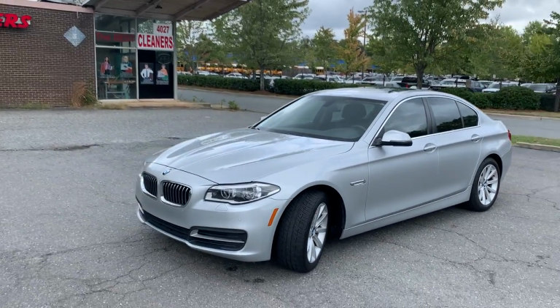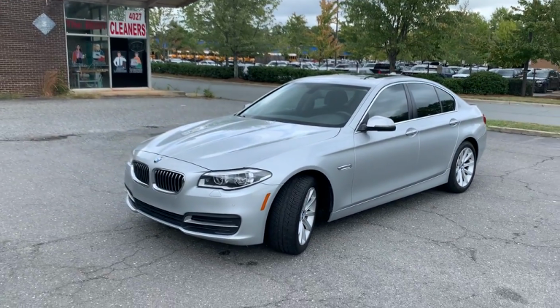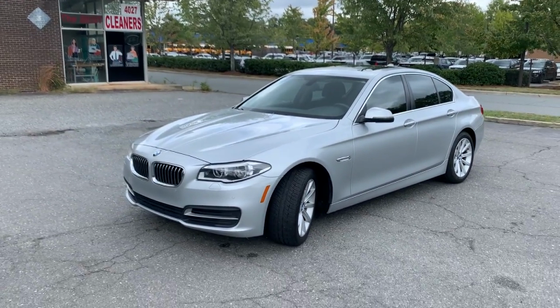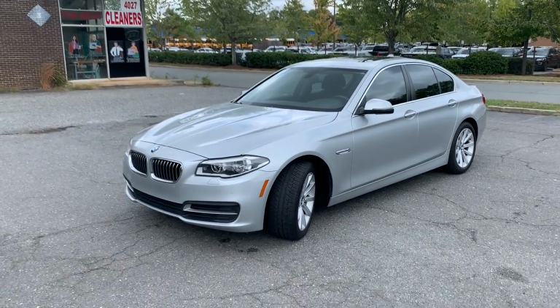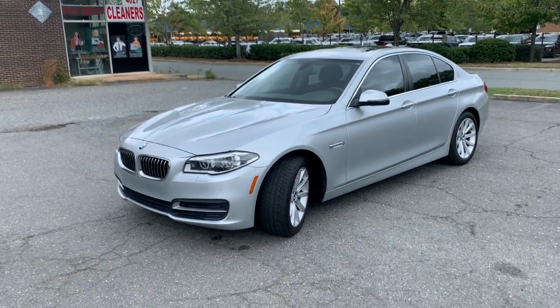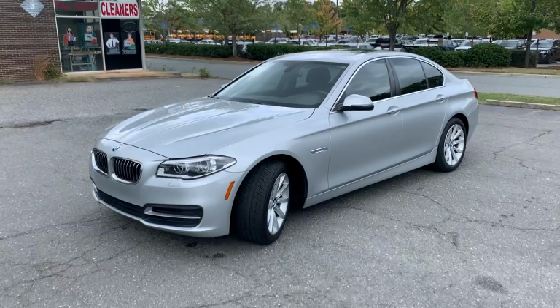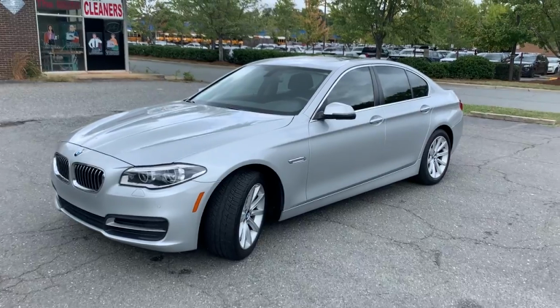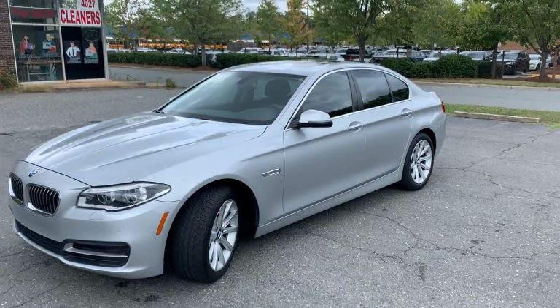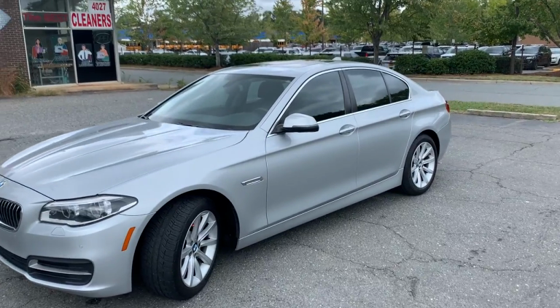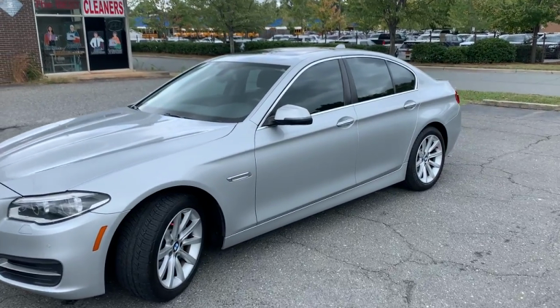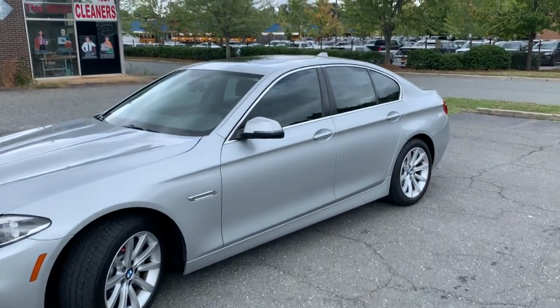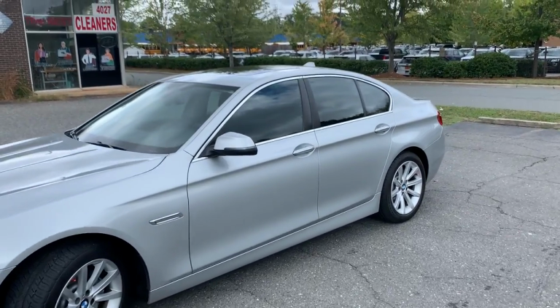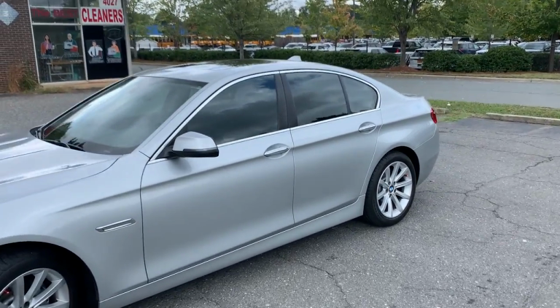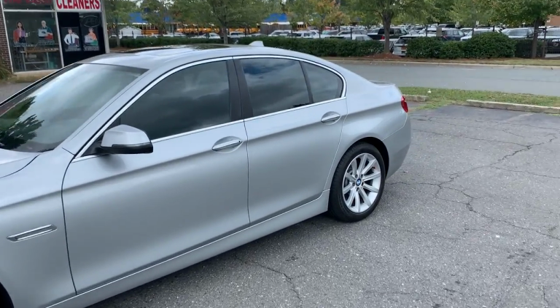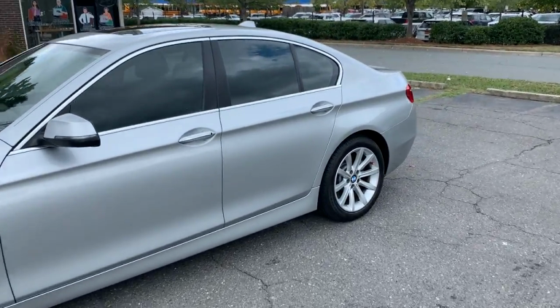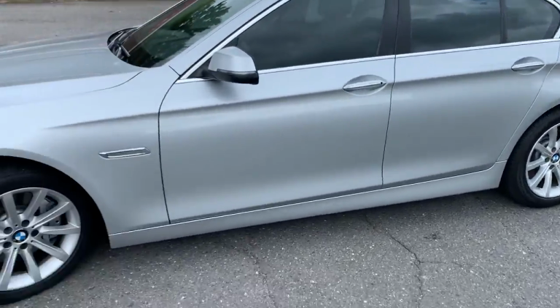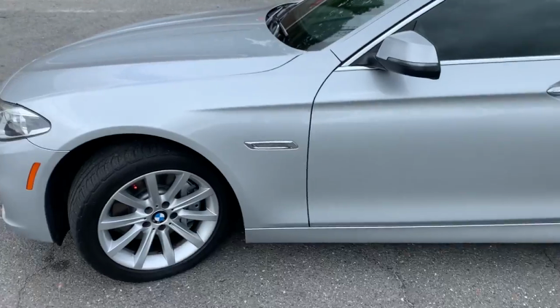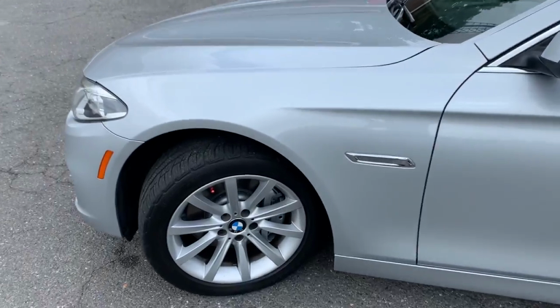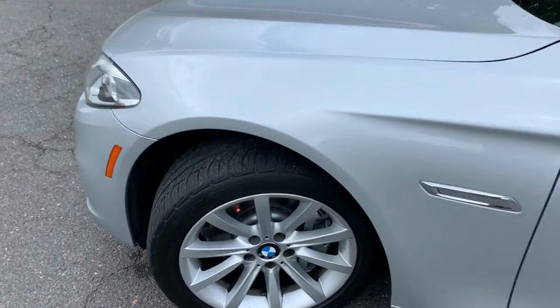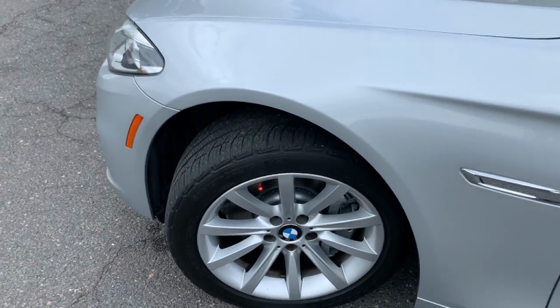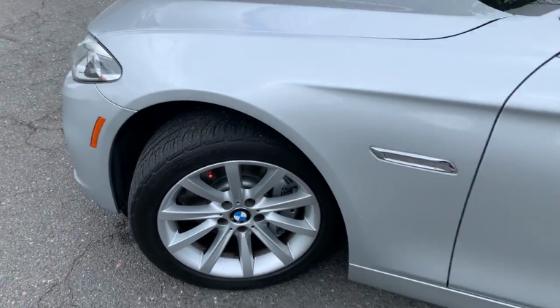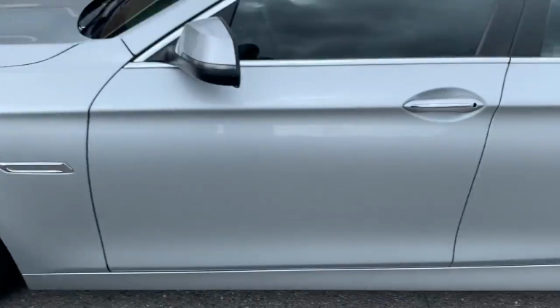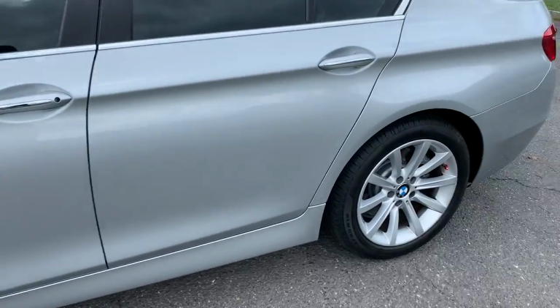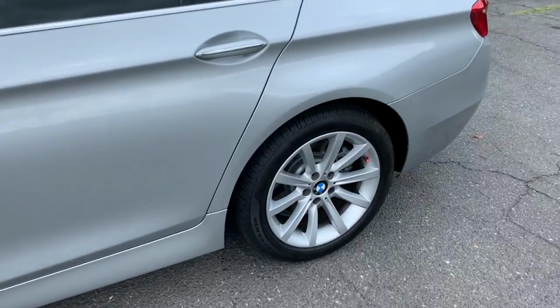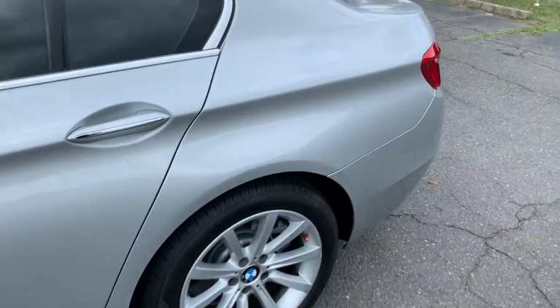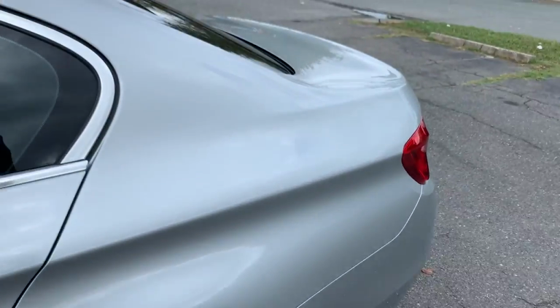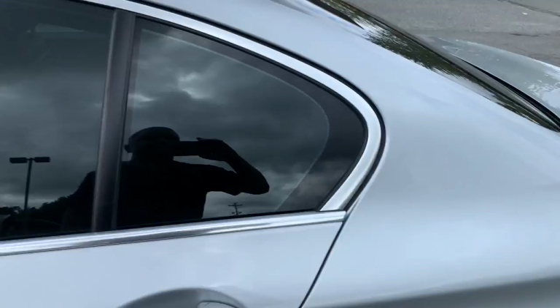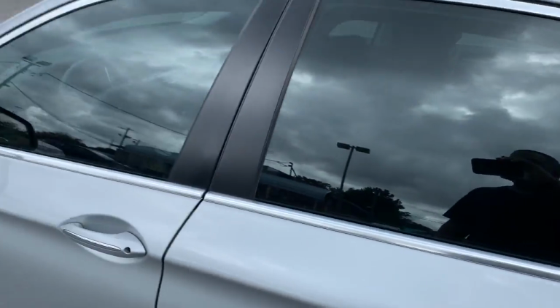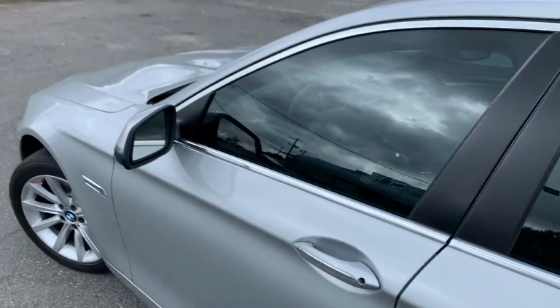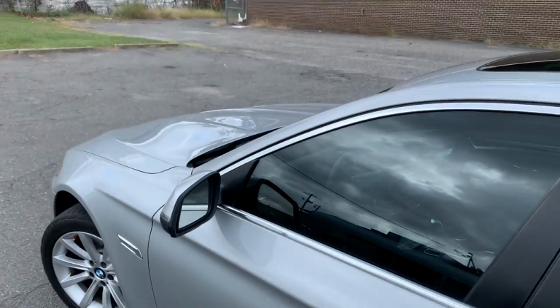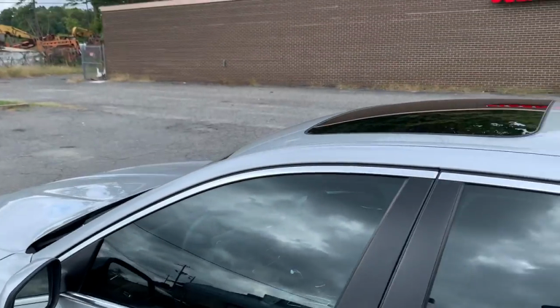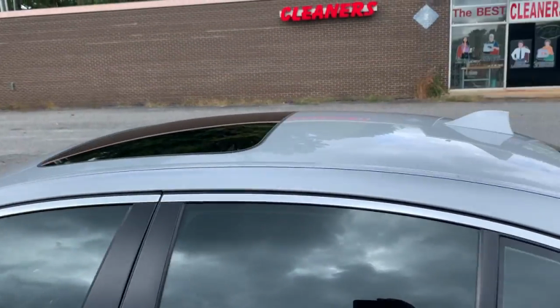Talk about a car loaded with options, this is it. A smooth driving car with lots of power, this is definitely it. As you can see, this car has been well-maintained. Tires and wheels are in excellent condition. Paint is amazing on this car, as you can see all over.